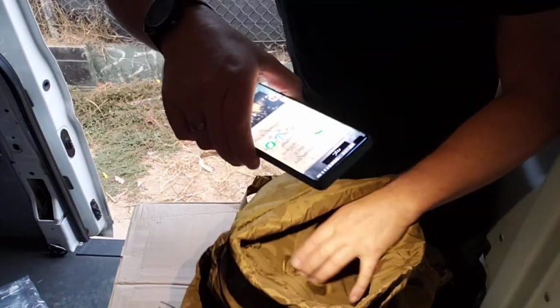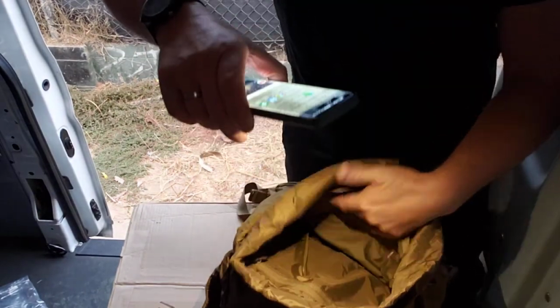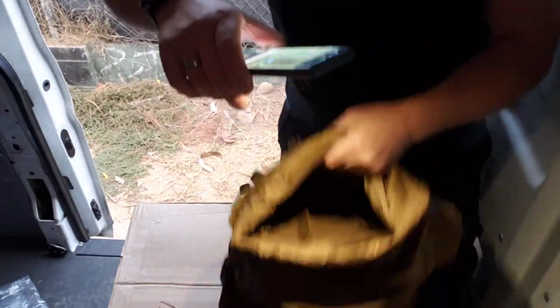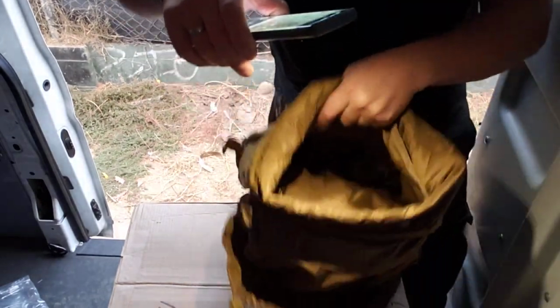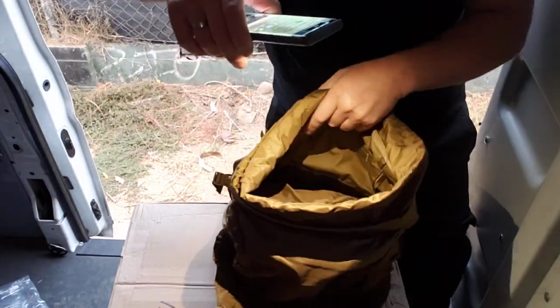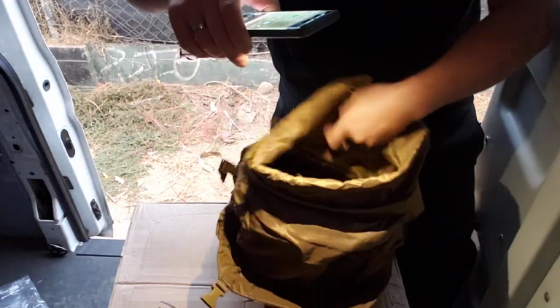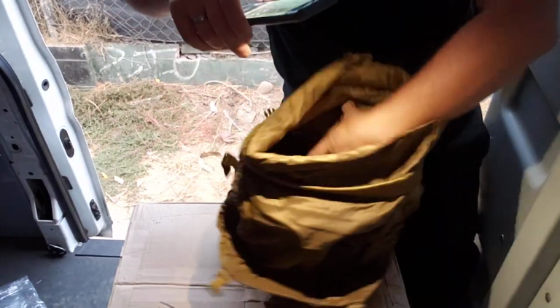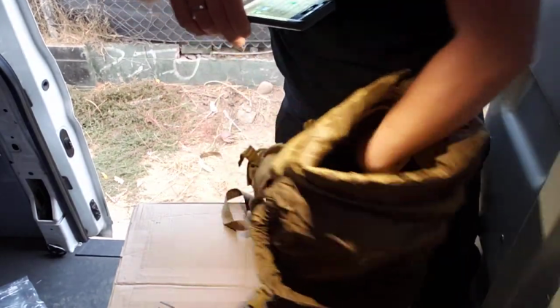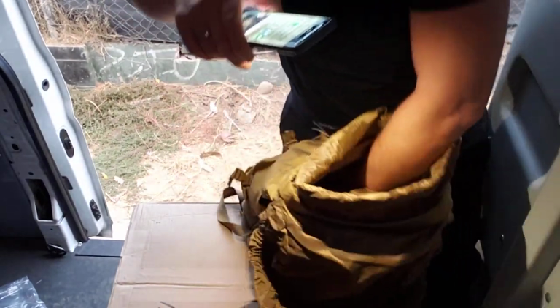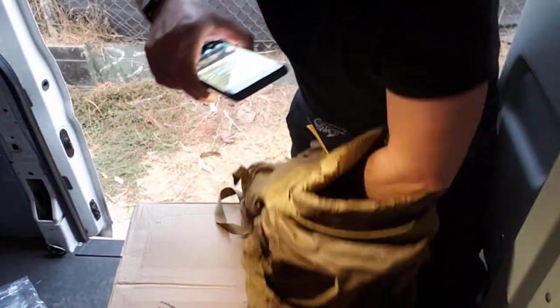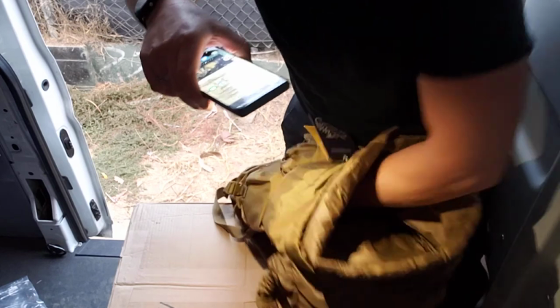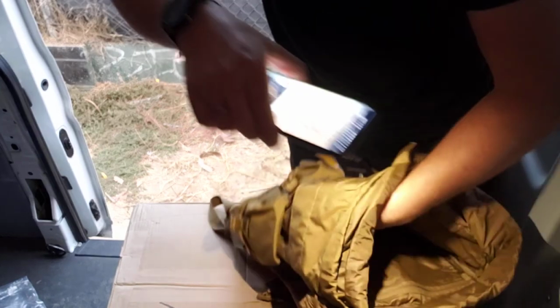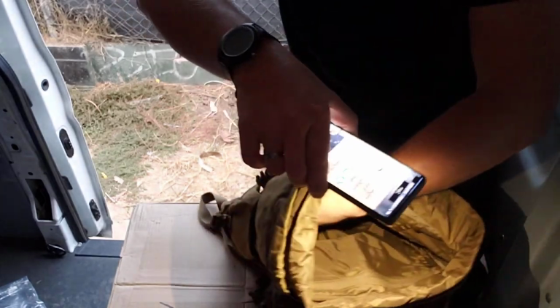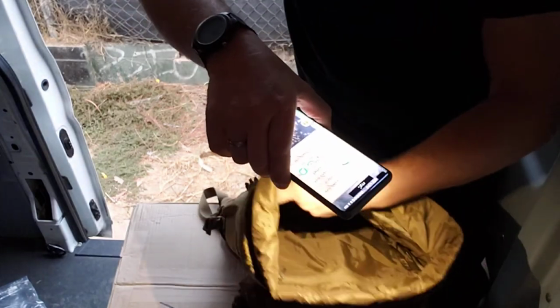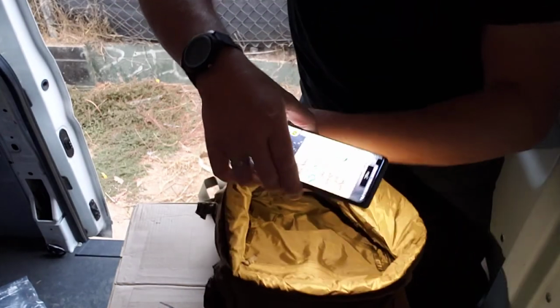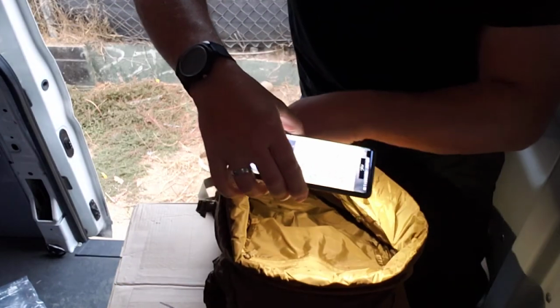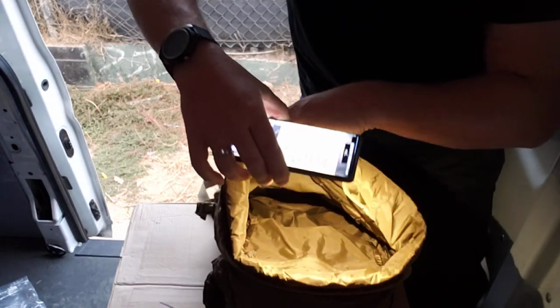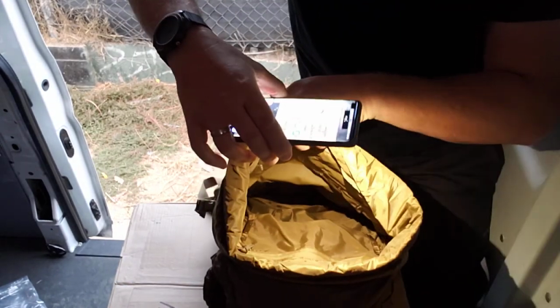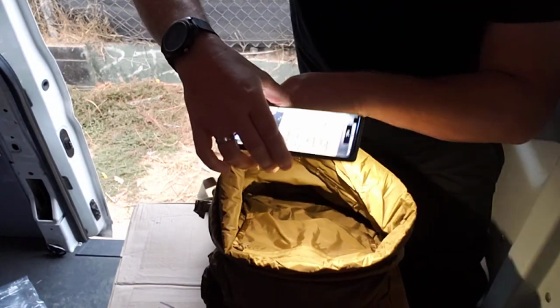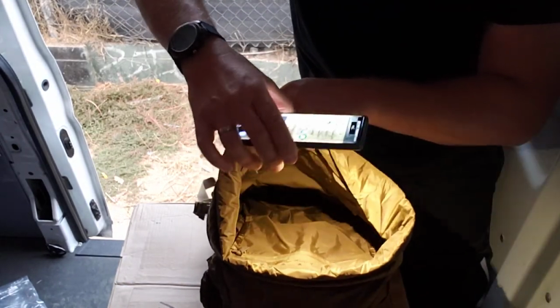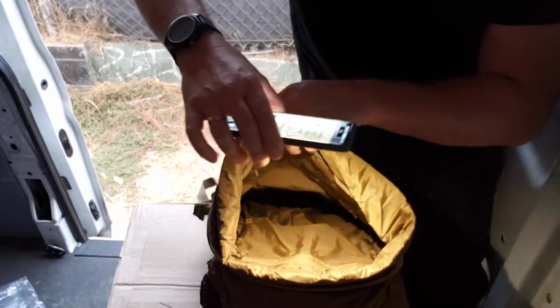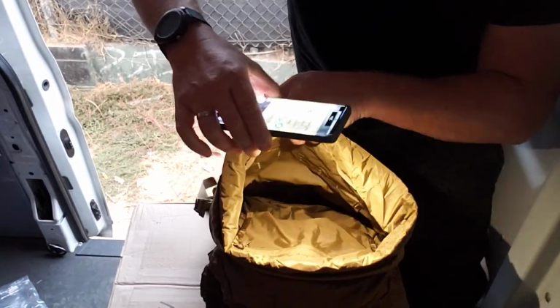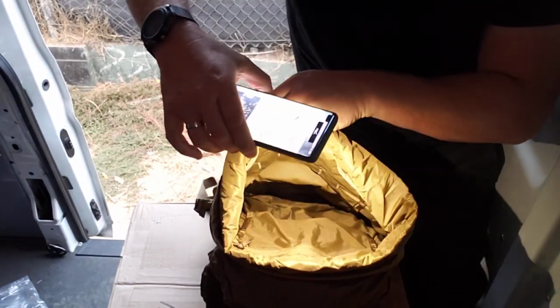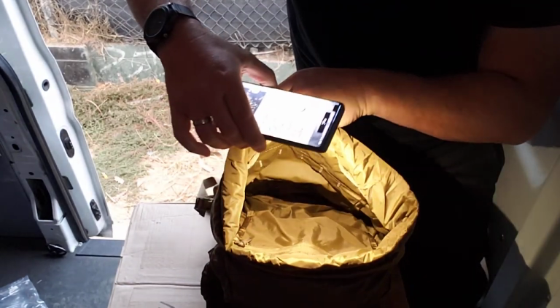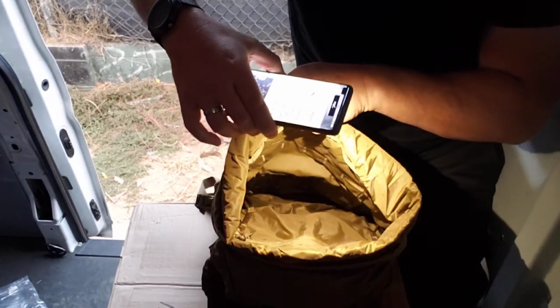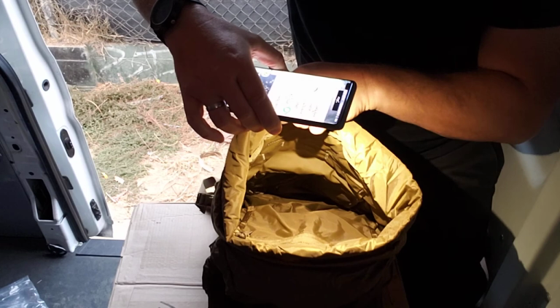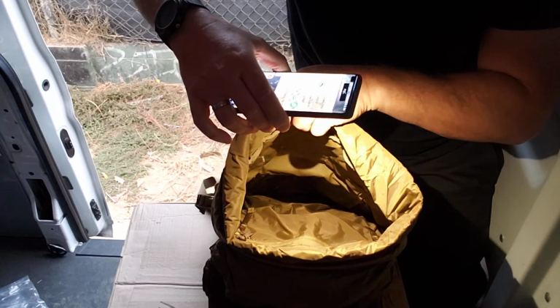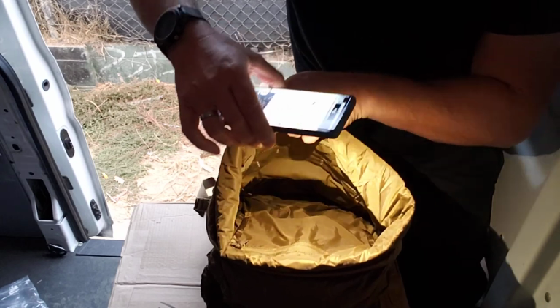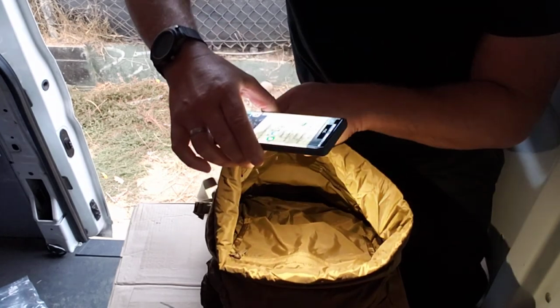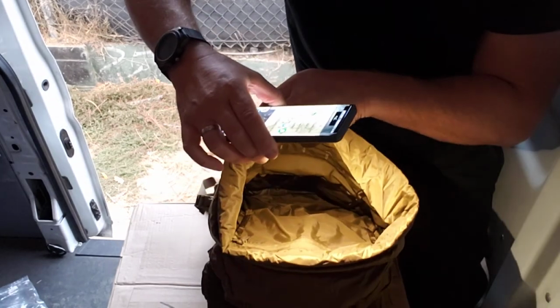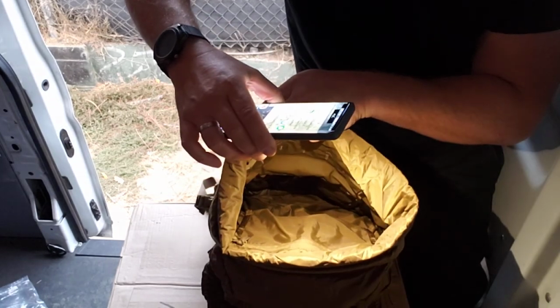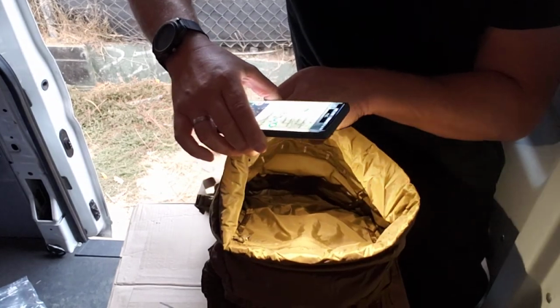And then you have the main area, which is empty. Take a look in there, you can see it. Look at the mouth of the whale, Jonah. All right, there you go.